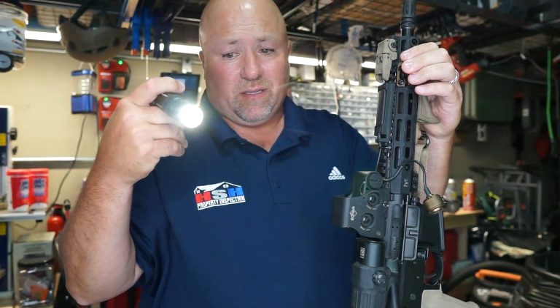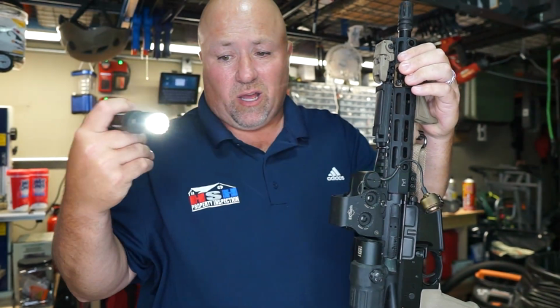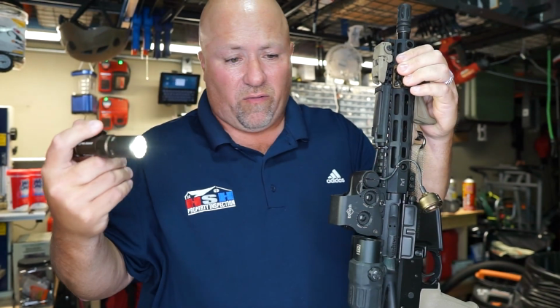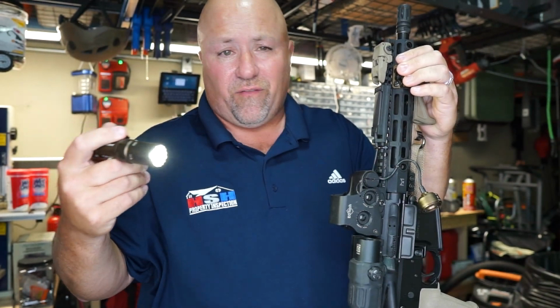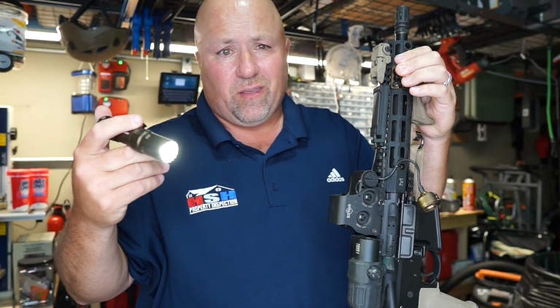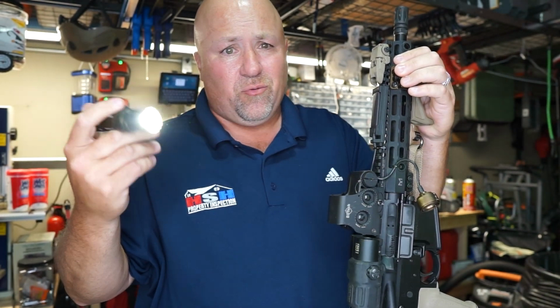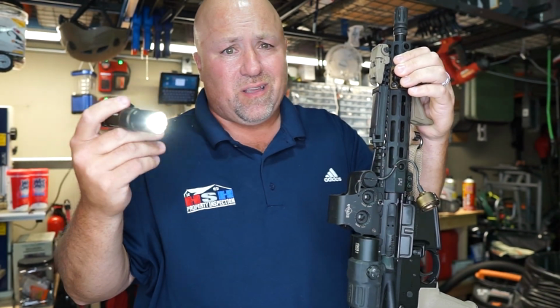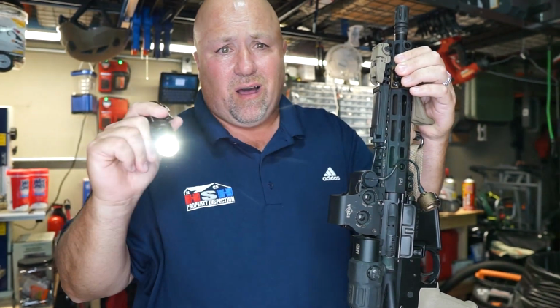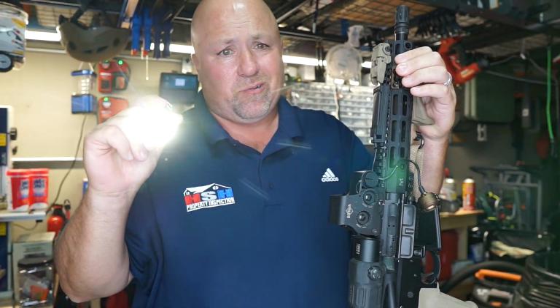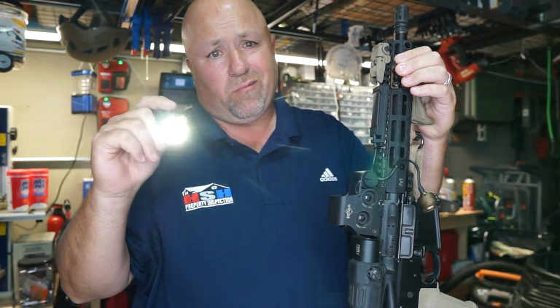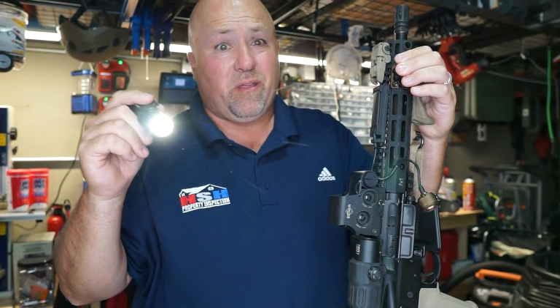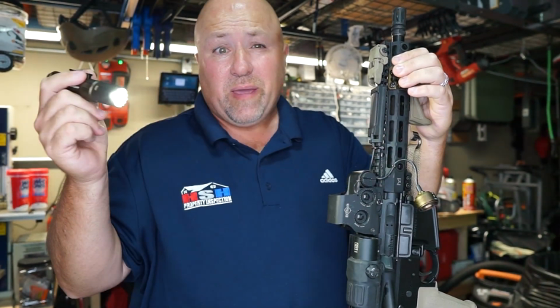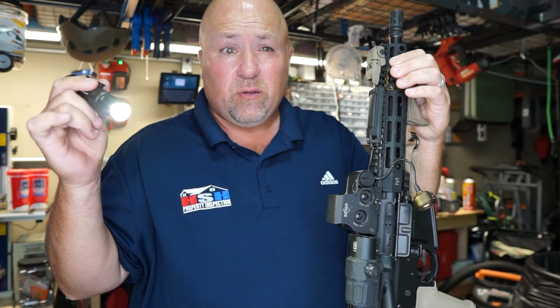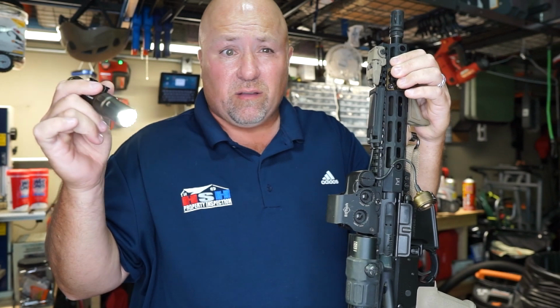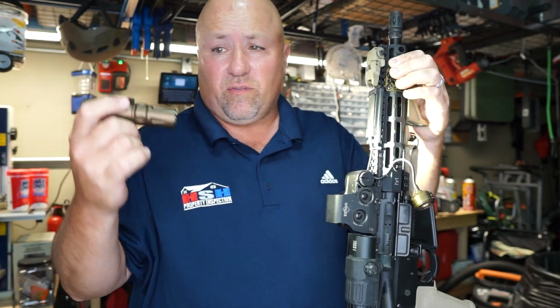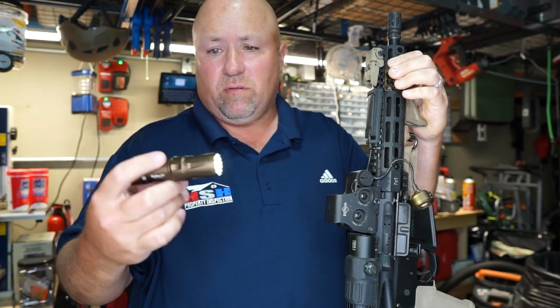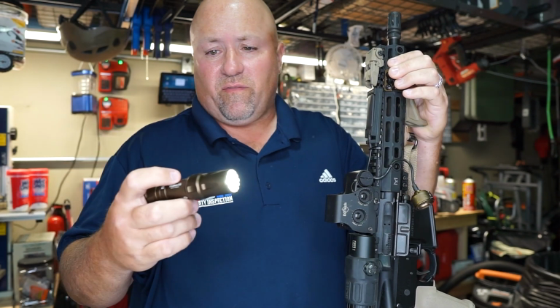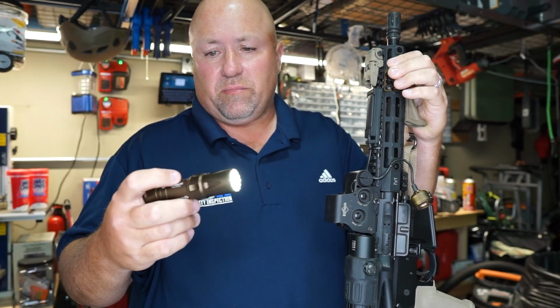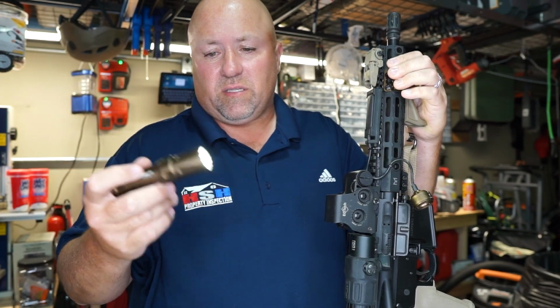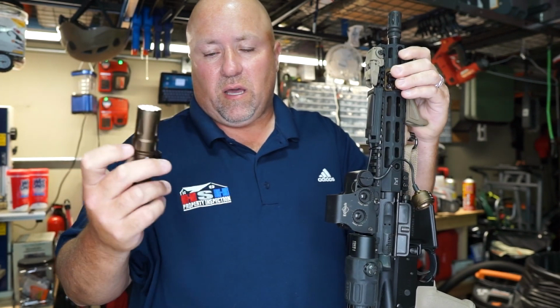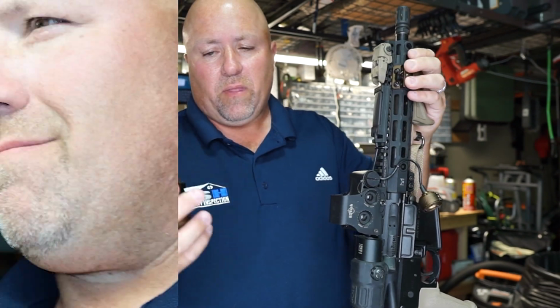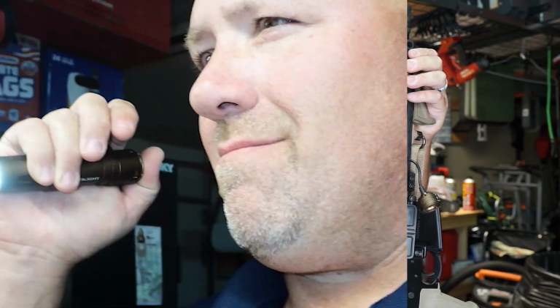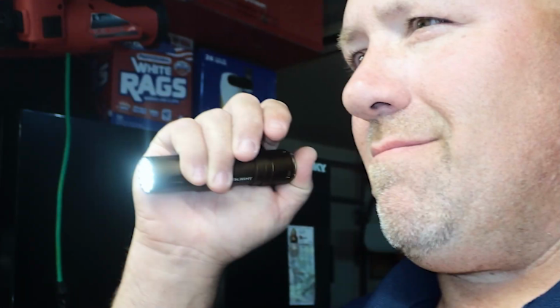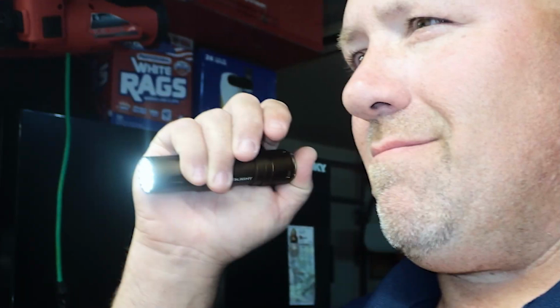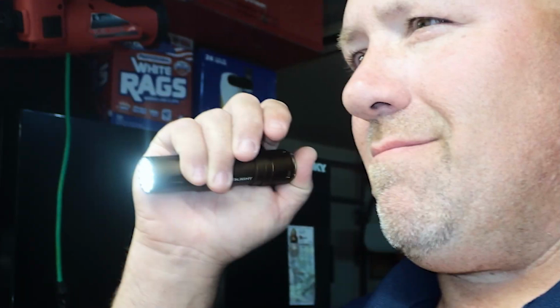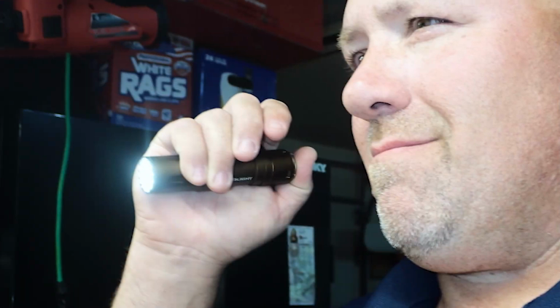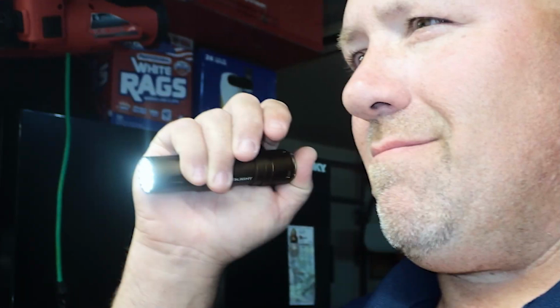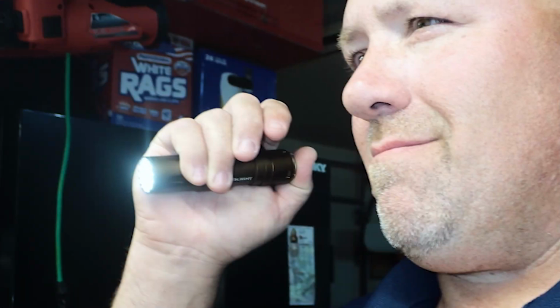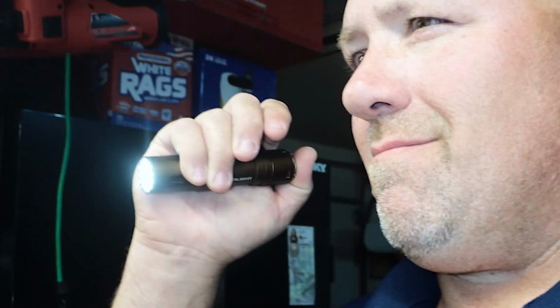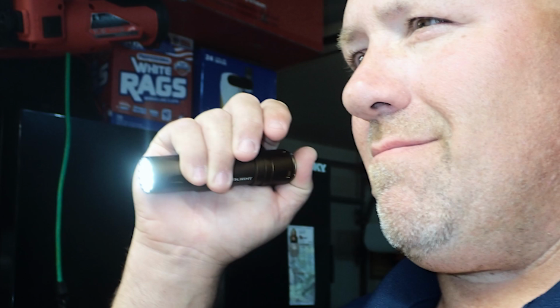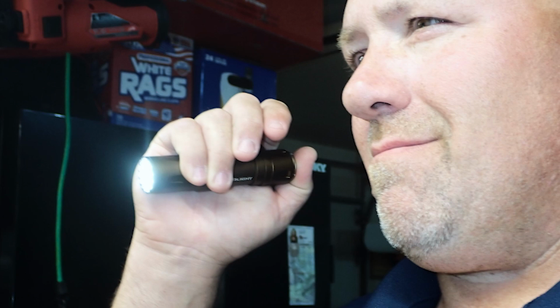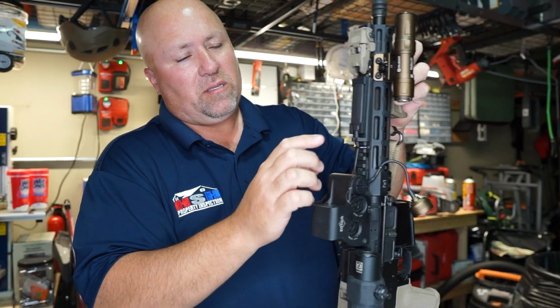This is 1250 lumens, which works out really well. They do make a 2000 lumen version, but this is the Olight Odin. Really great light, super bright.